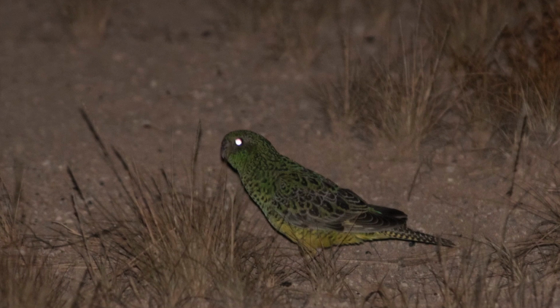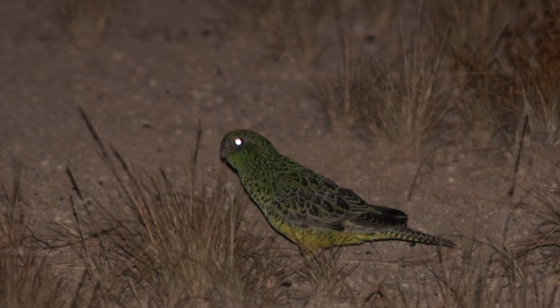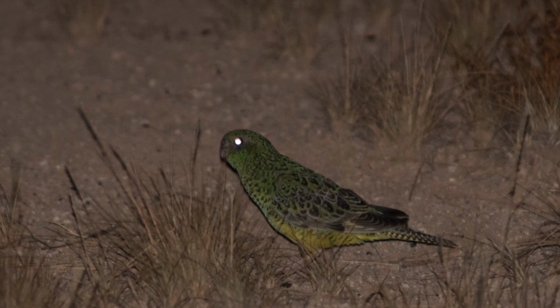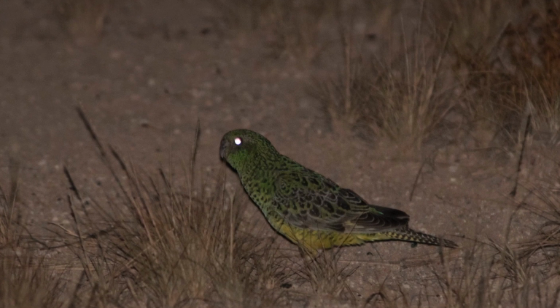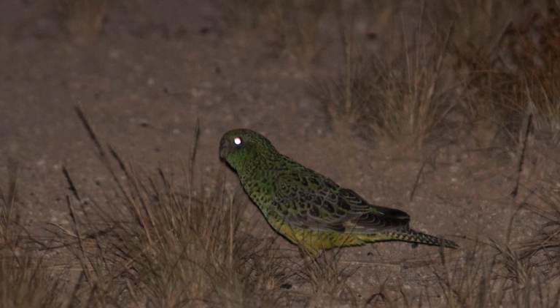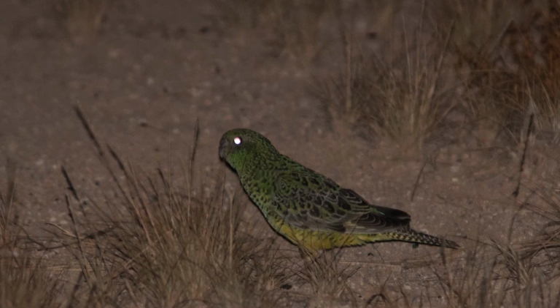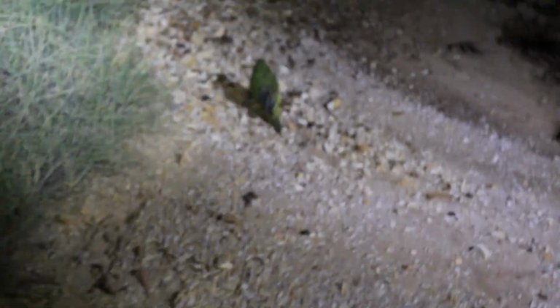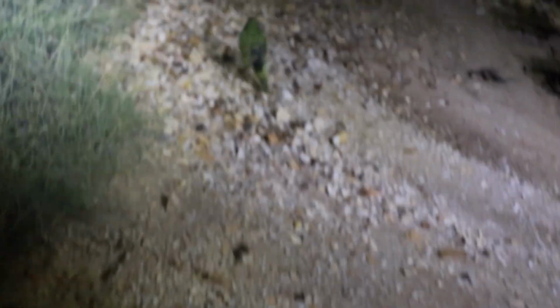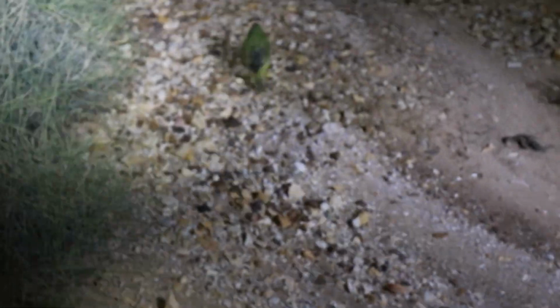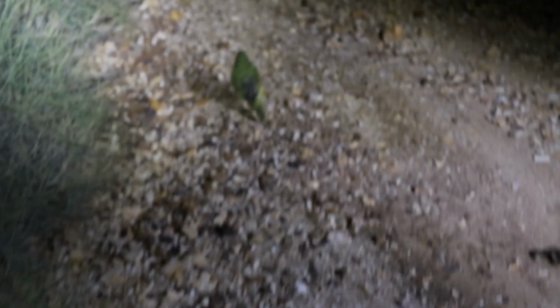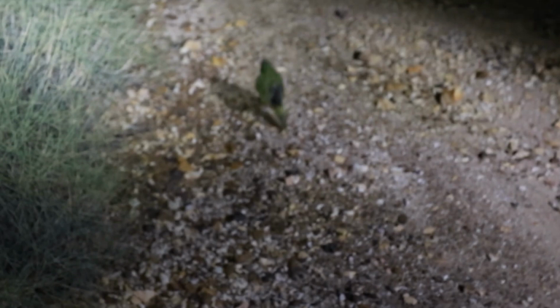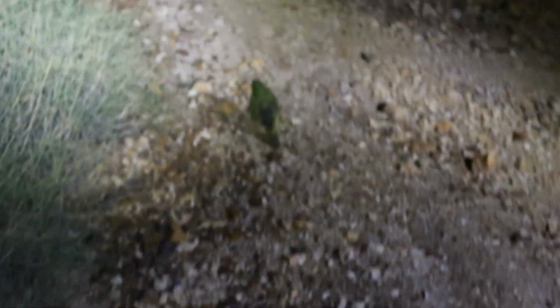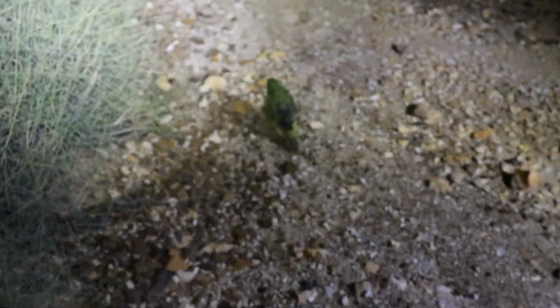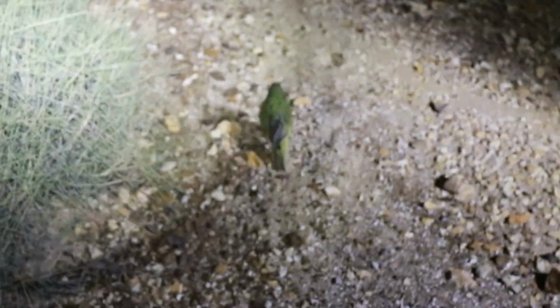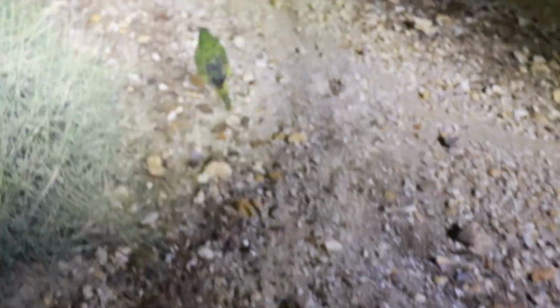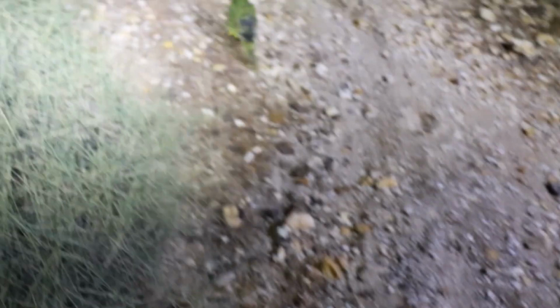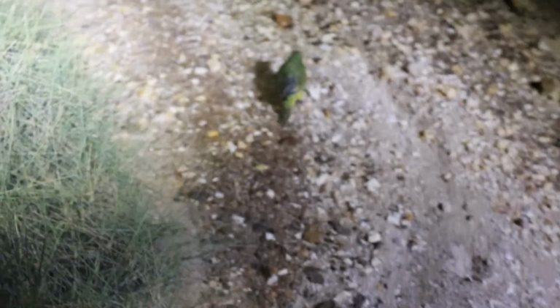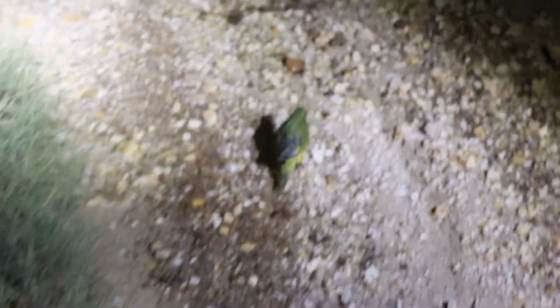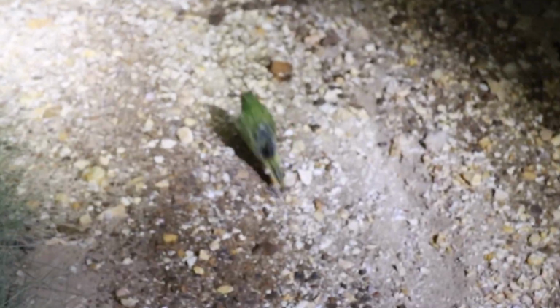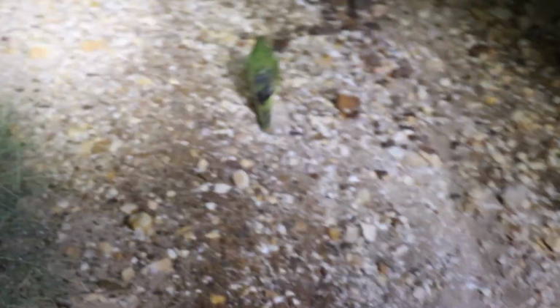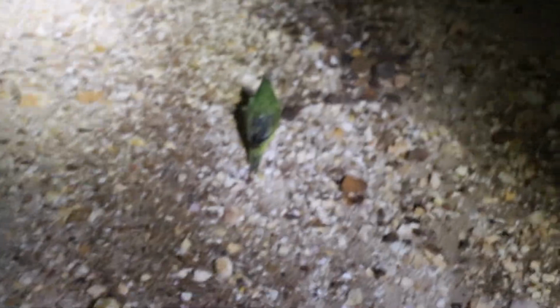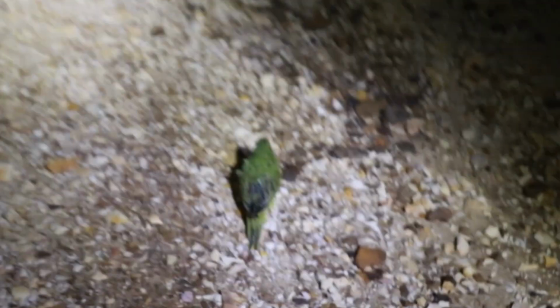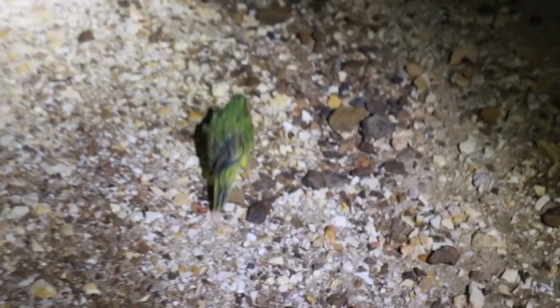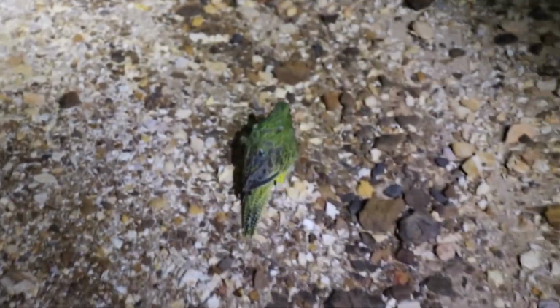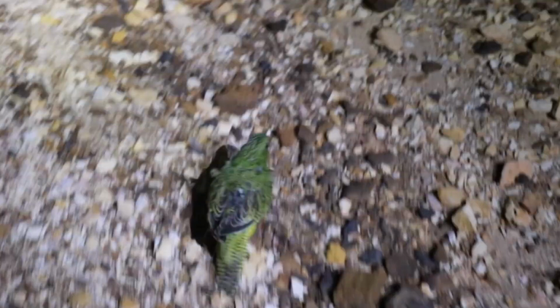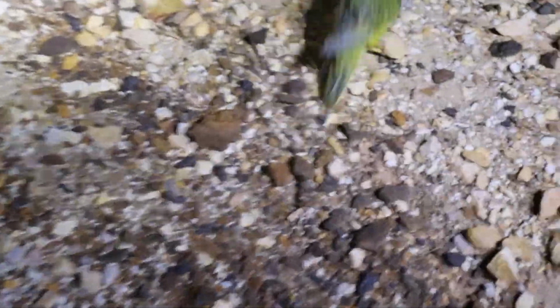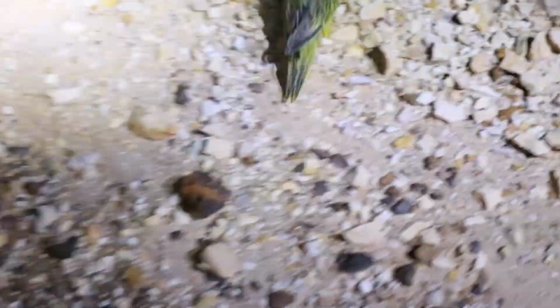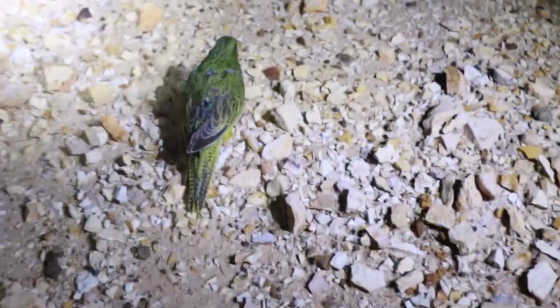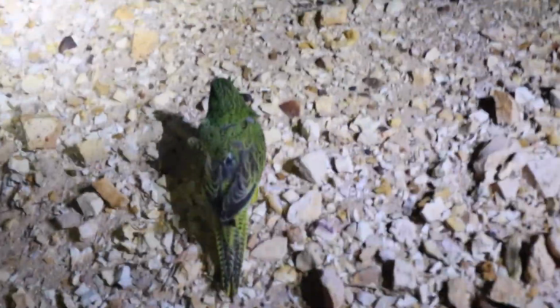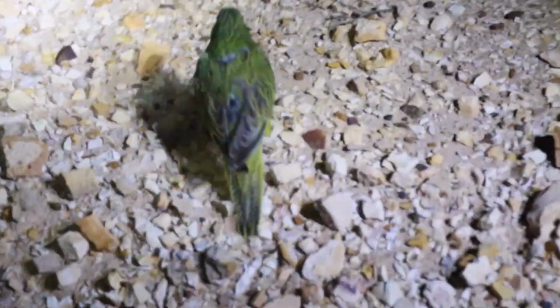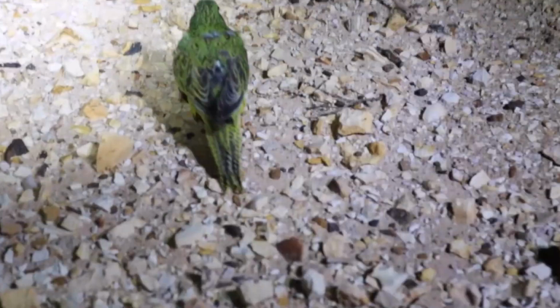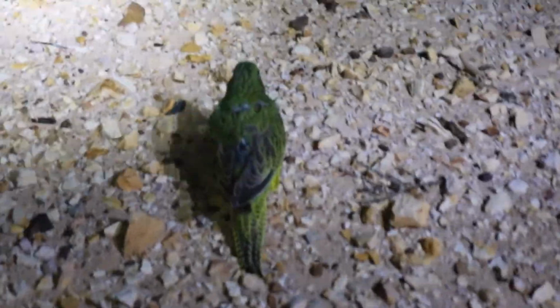One of the things we know a lot about at Pullen Pullen in that landscape is where parrots occur, thanks to previous research. There's no way we're going to be catching and releasing cats right where the parrots are. What we're going to do is go to other parts of the reserve in very similar landscapes and do the work there.